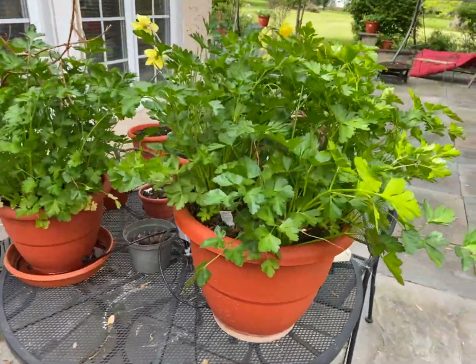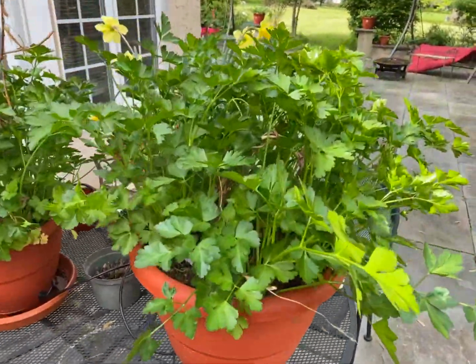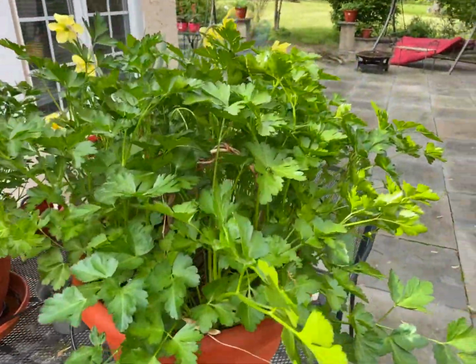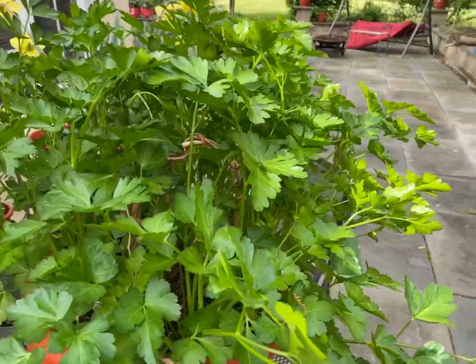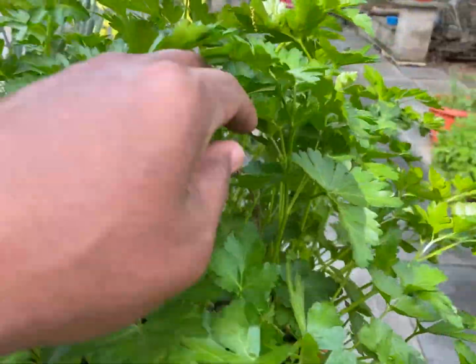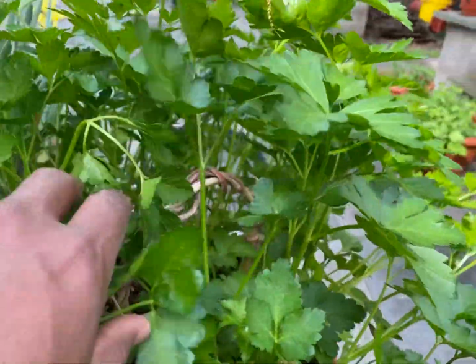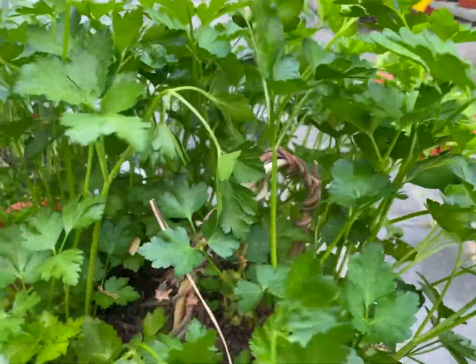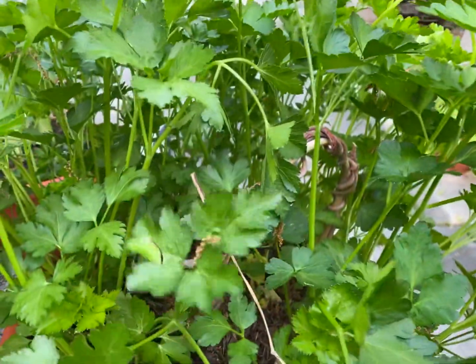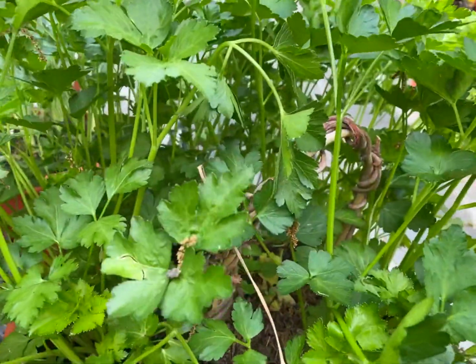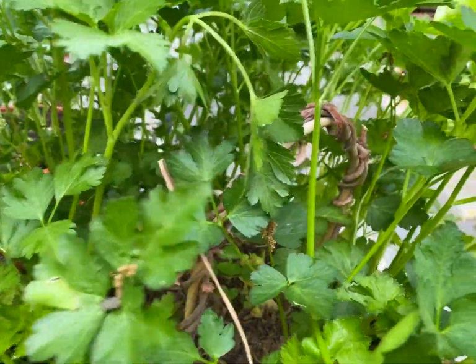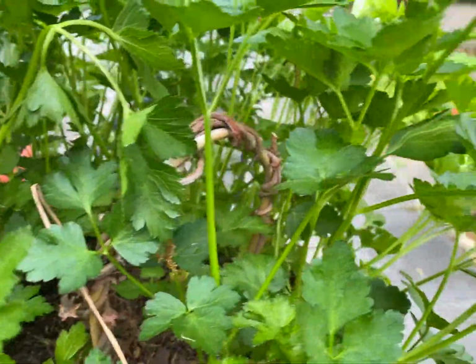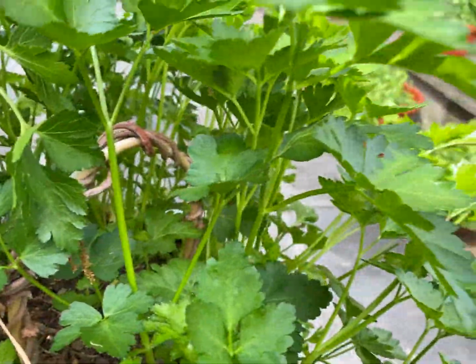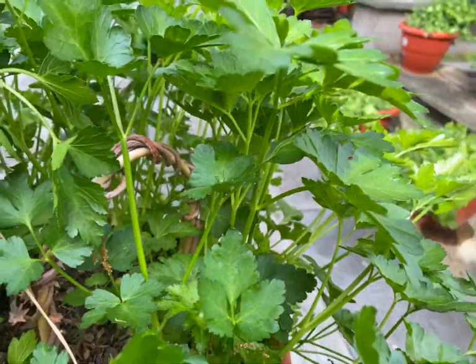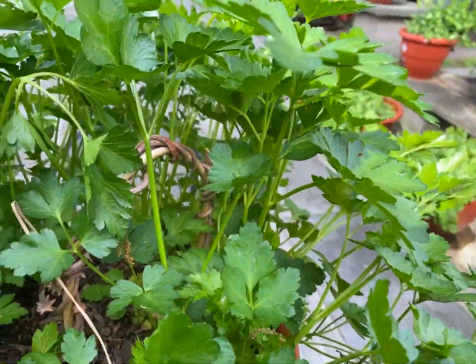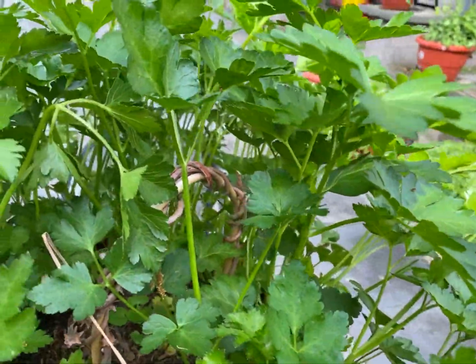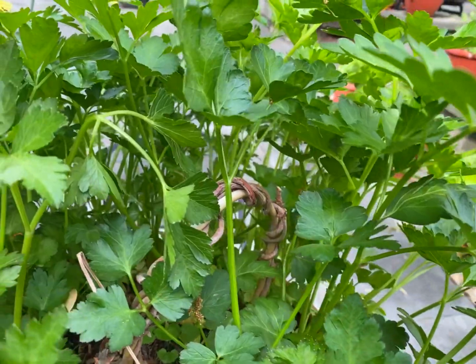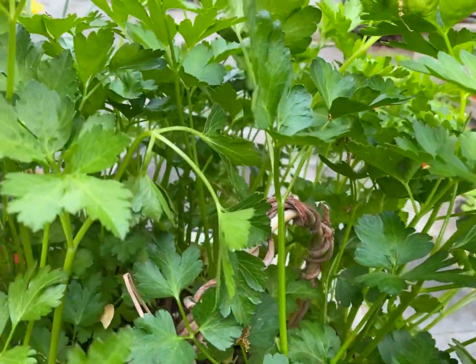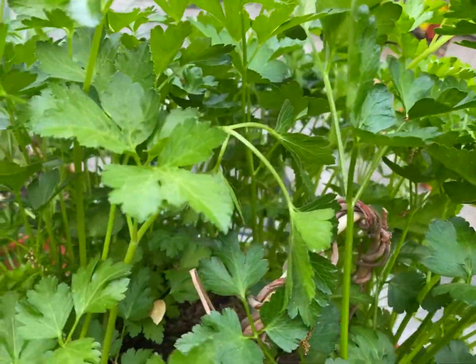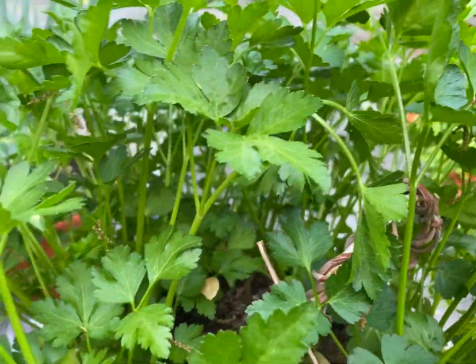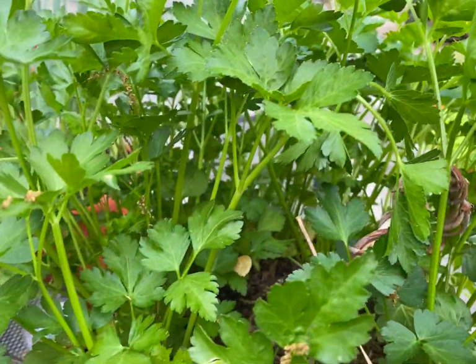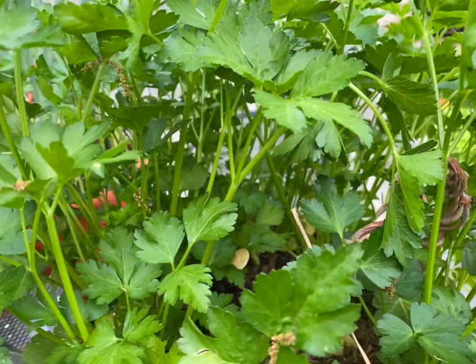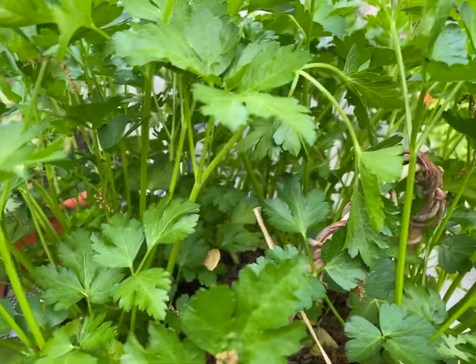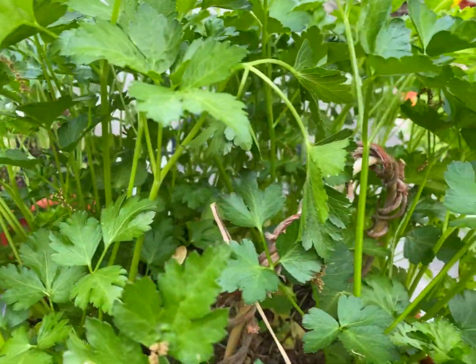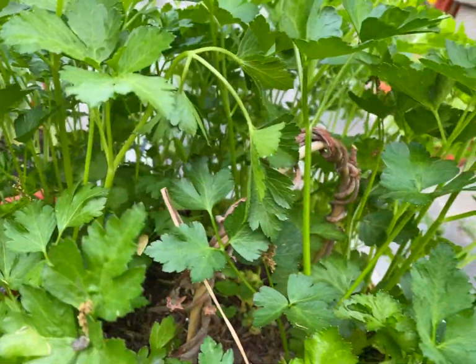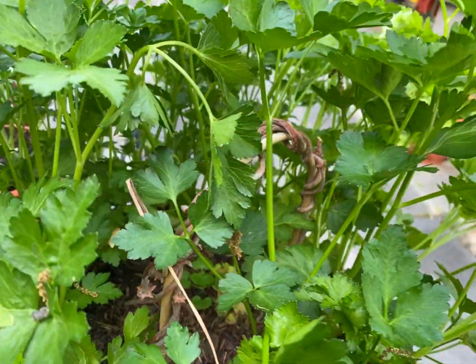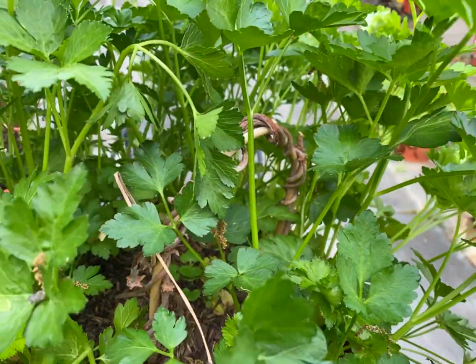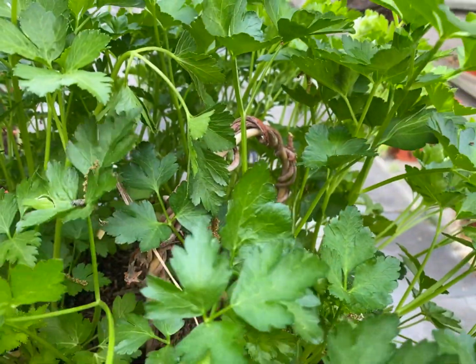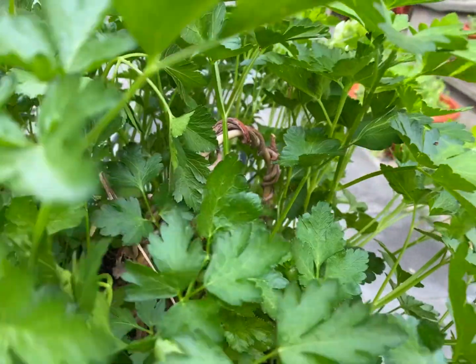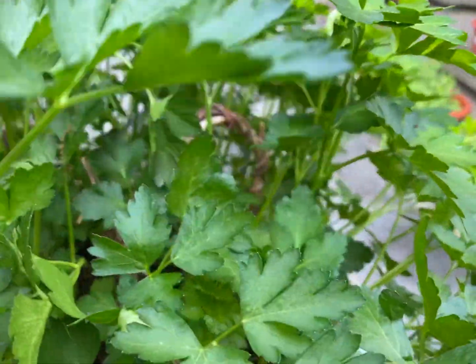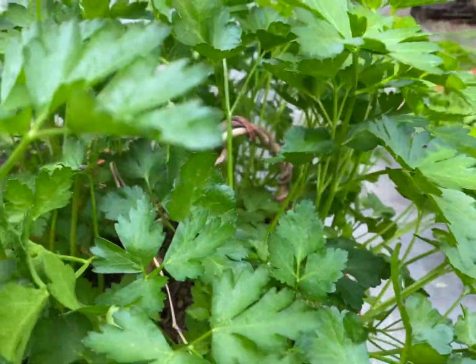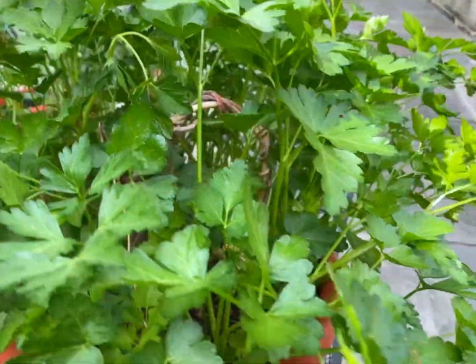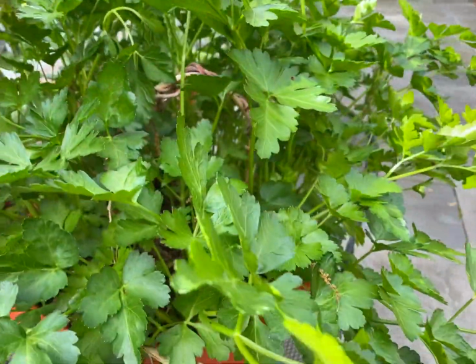Last year they were growing Mandevillas, and we brought the Mandevillas in during the season. Well, these two died out here because we didn't bring them in, so I left the roots and everything else in there, and the parsley just took to it. It's absolutely beautiful.